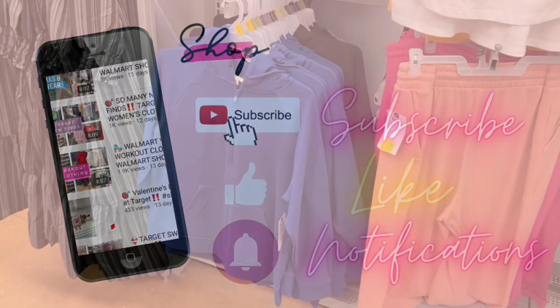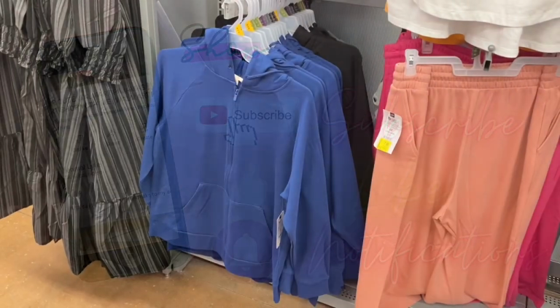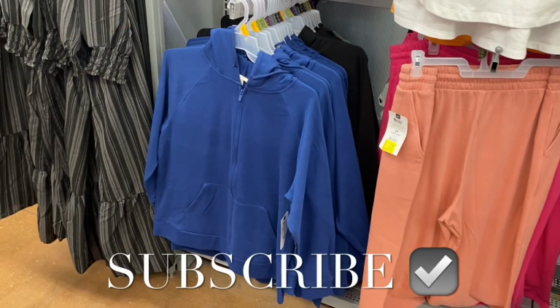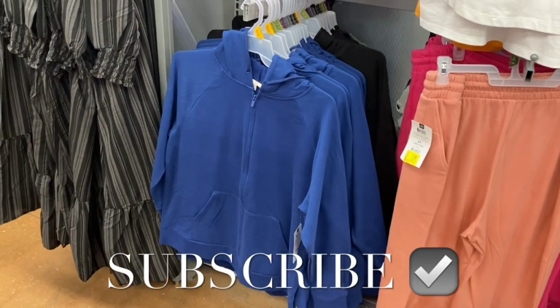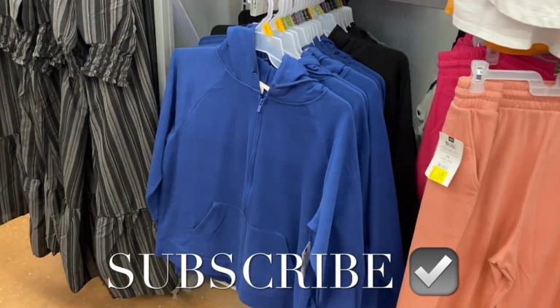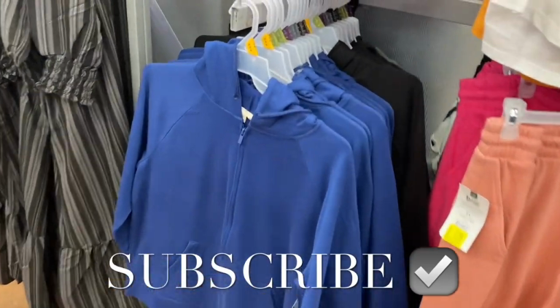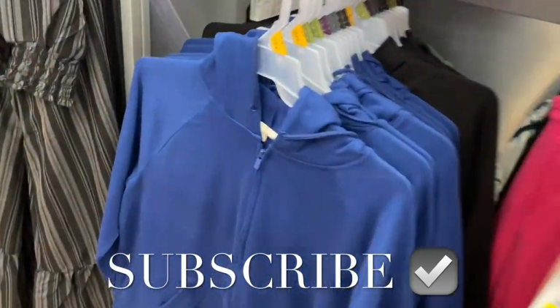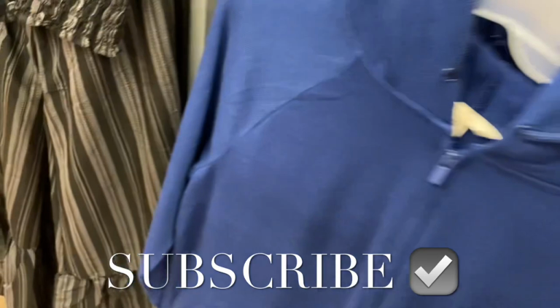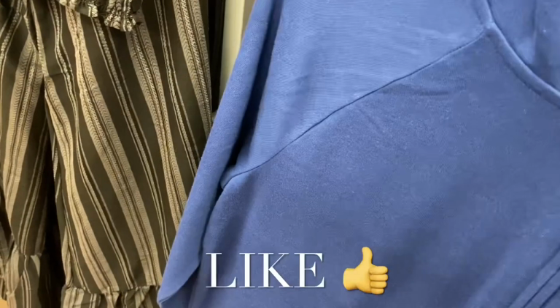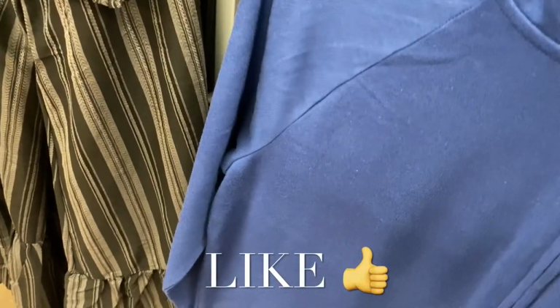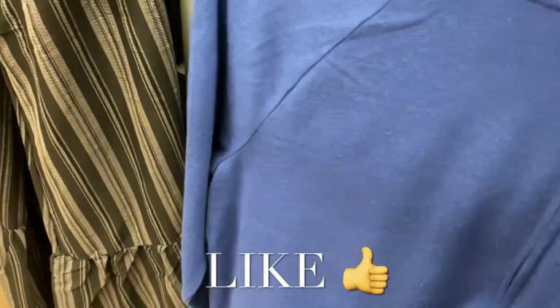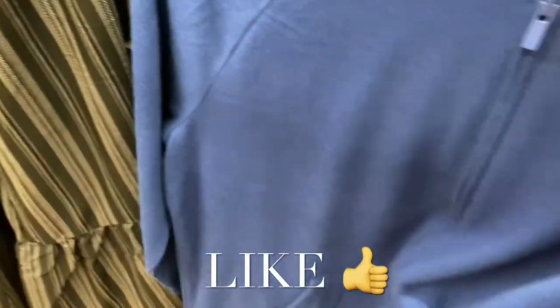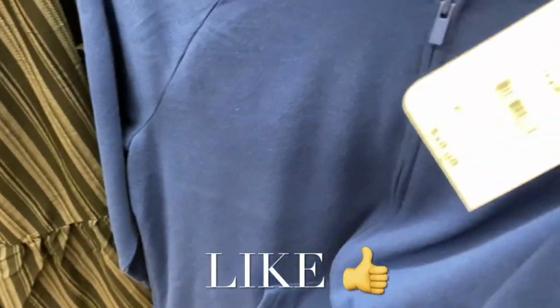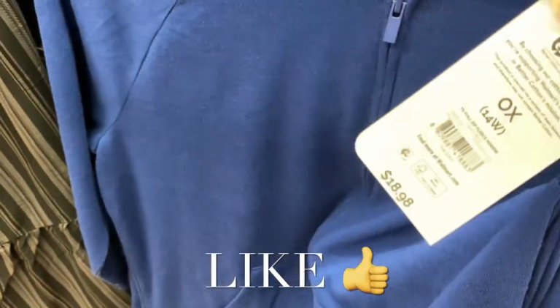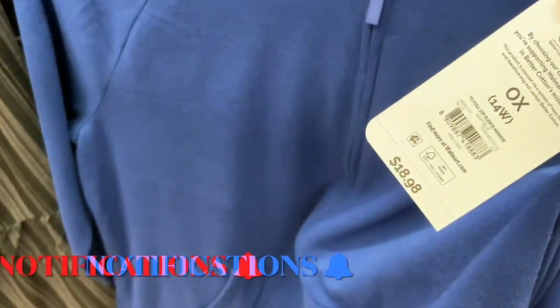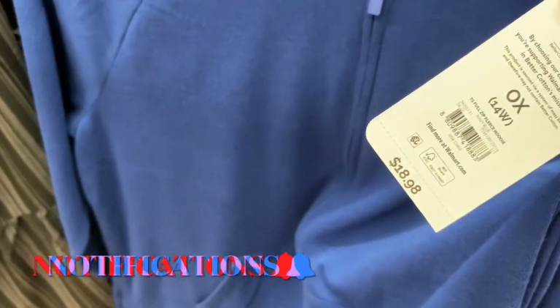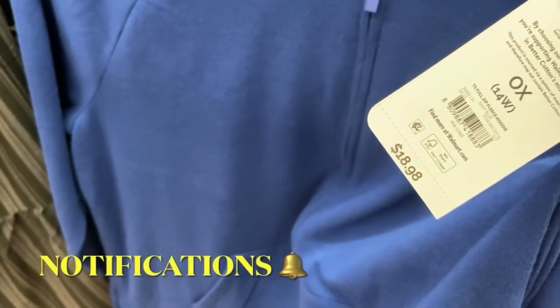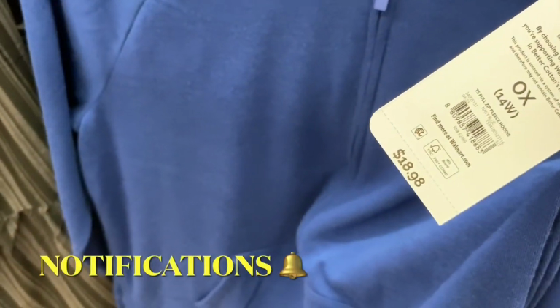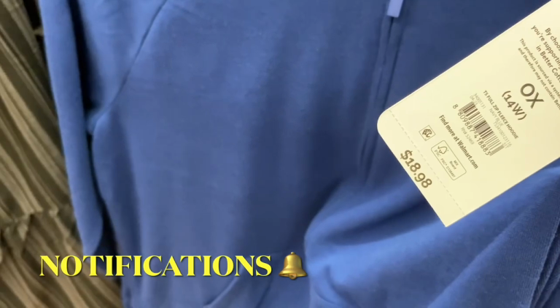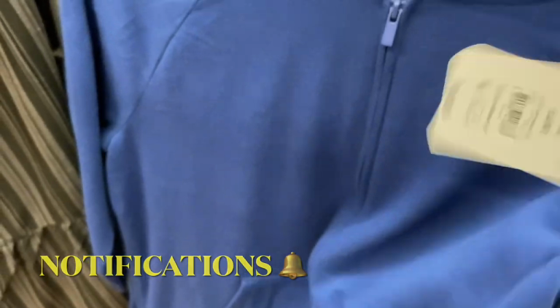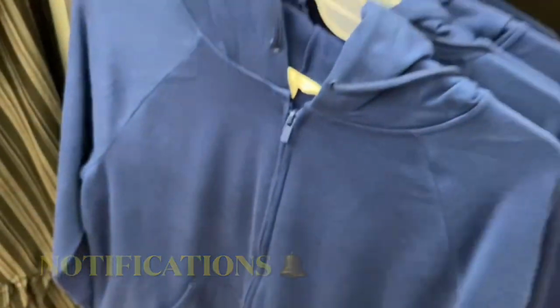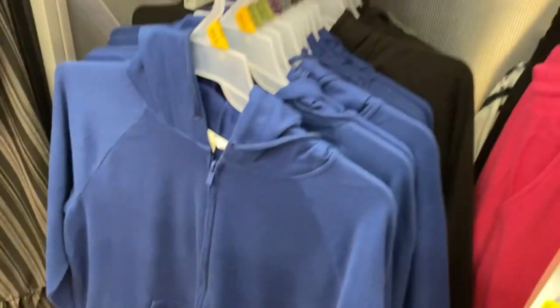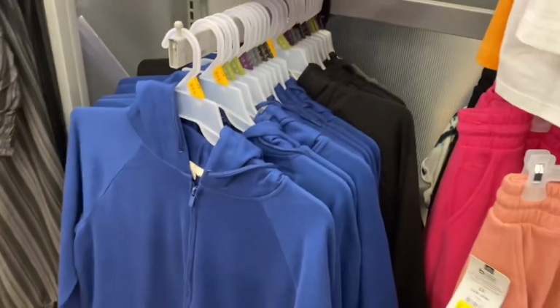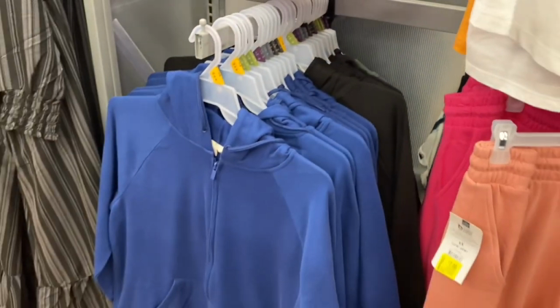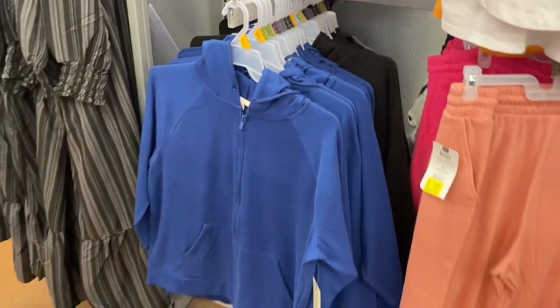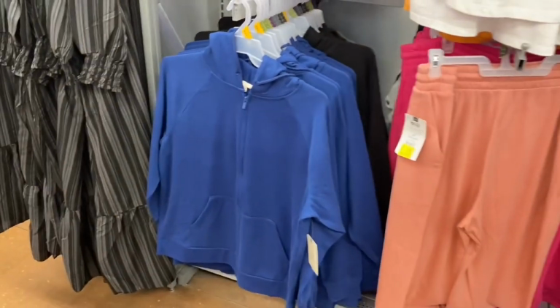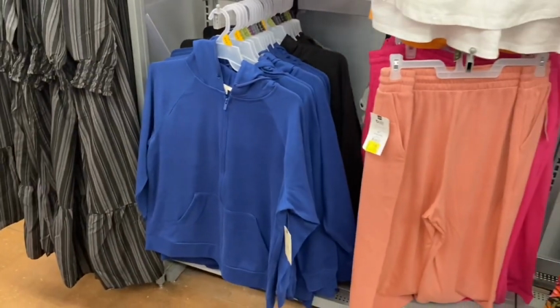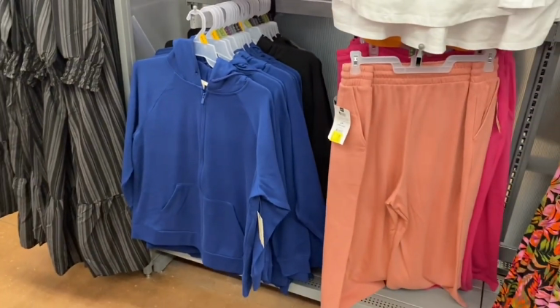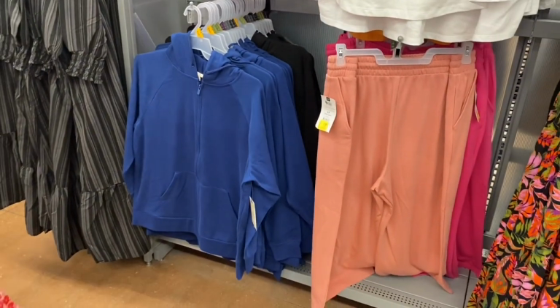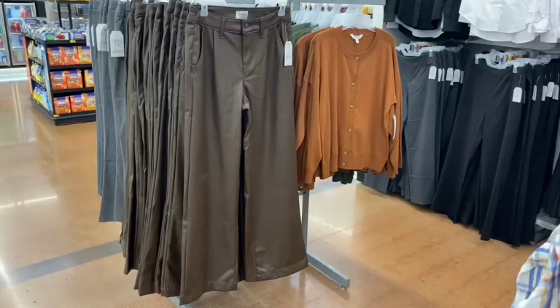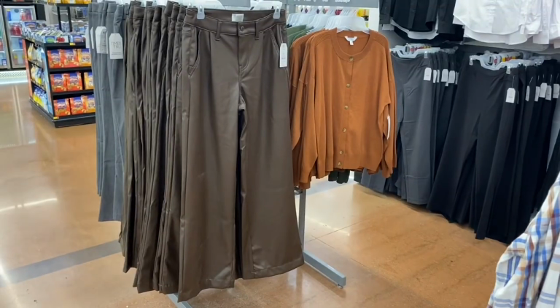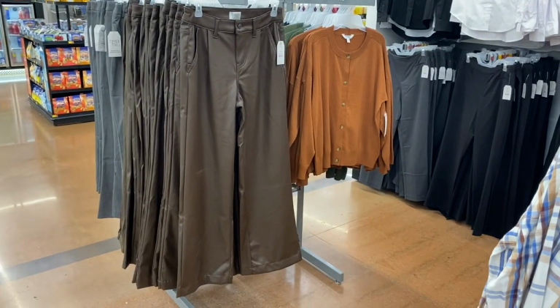Hey, welcome back to my channel! So my Walmart — I want to show you everything that's new. They have these Tara and Sky plus-size full zip fleece hoodies, they're $18.98. Looks like you can get it in green, black, or blue. Let me go ahead and show you the other stuff too.